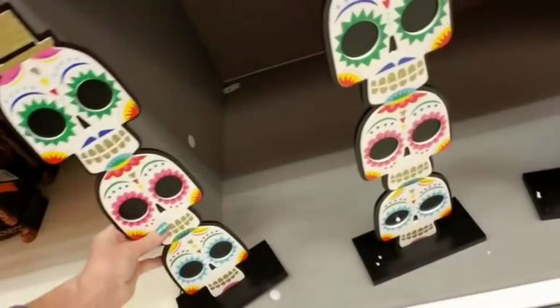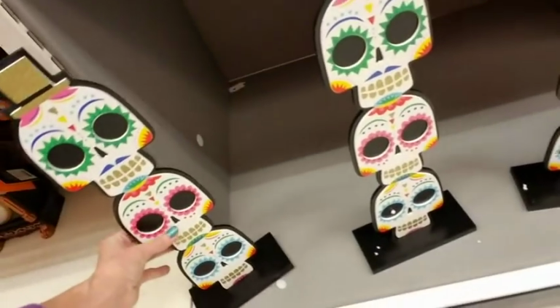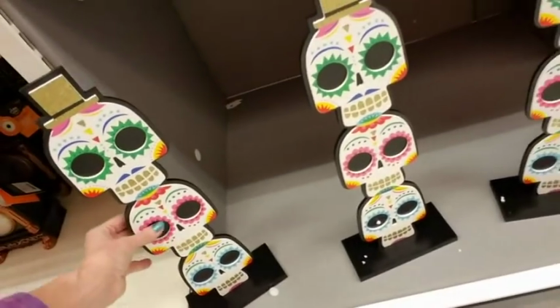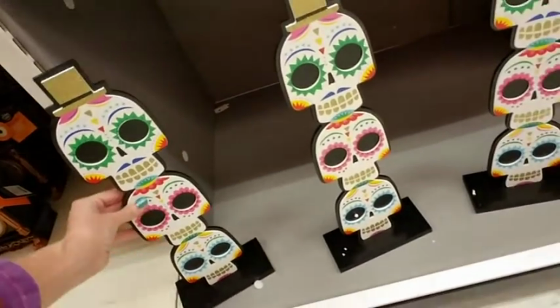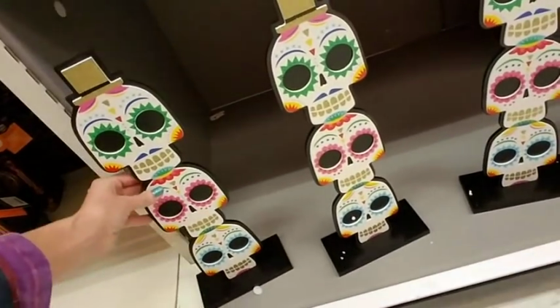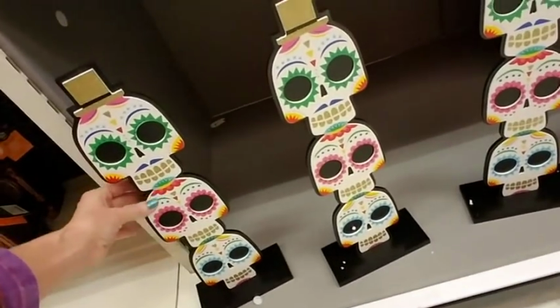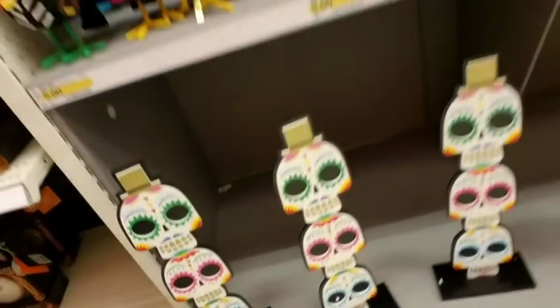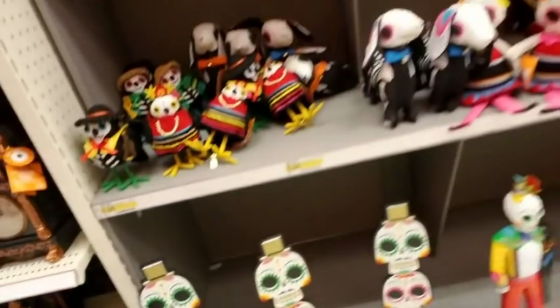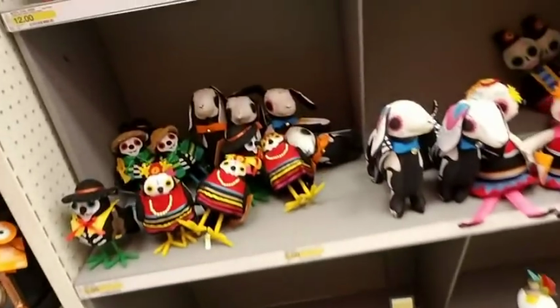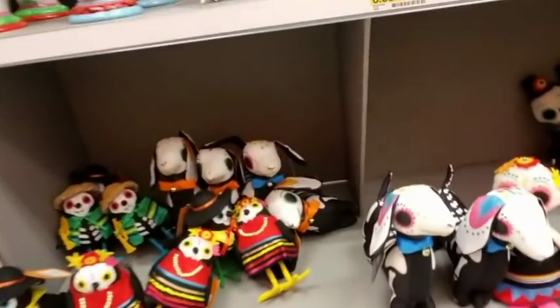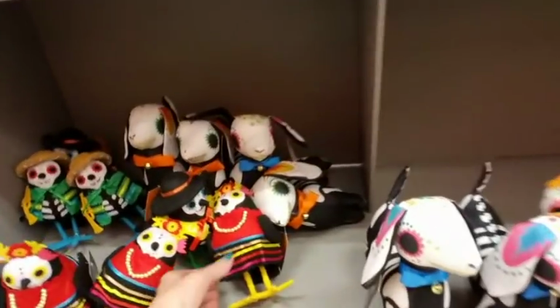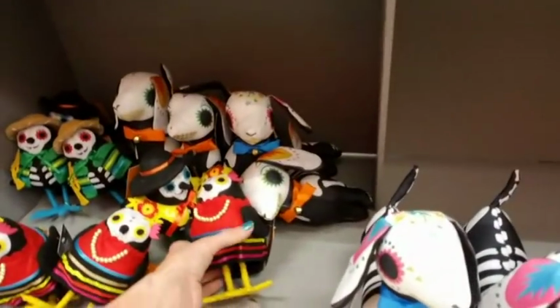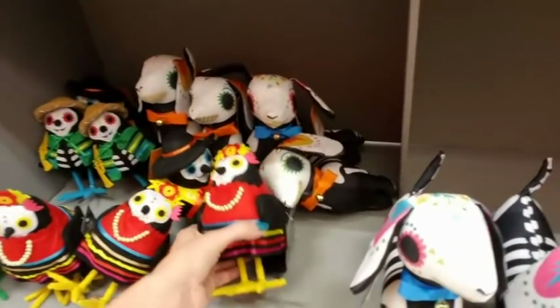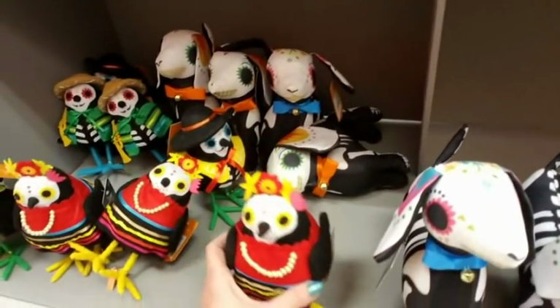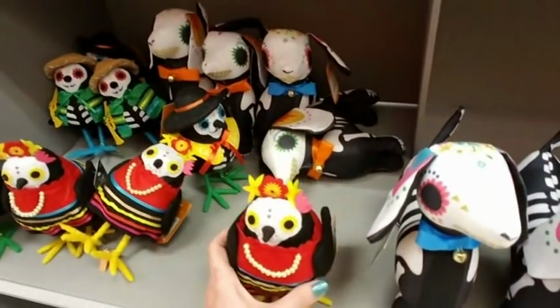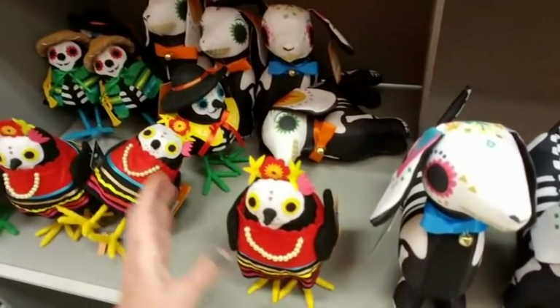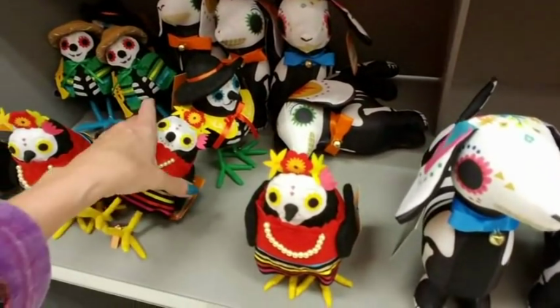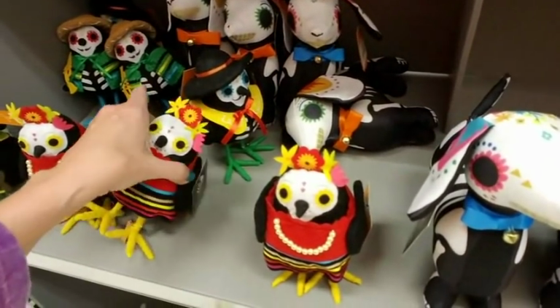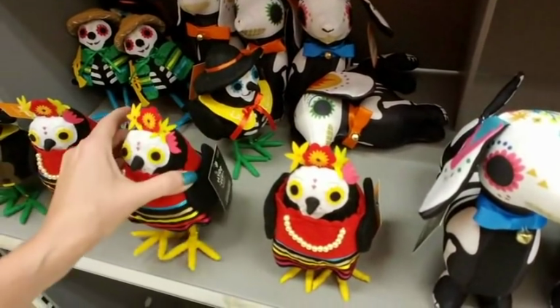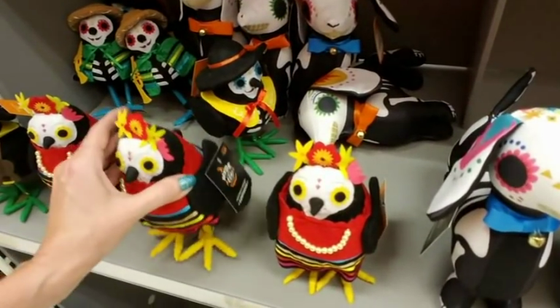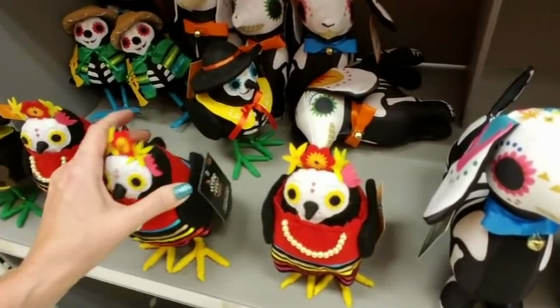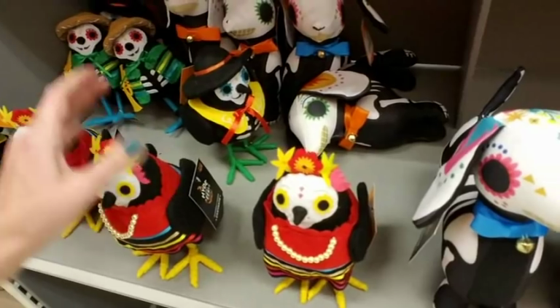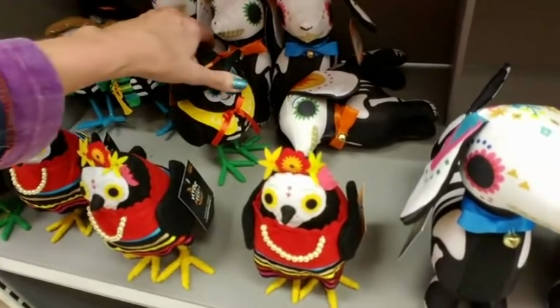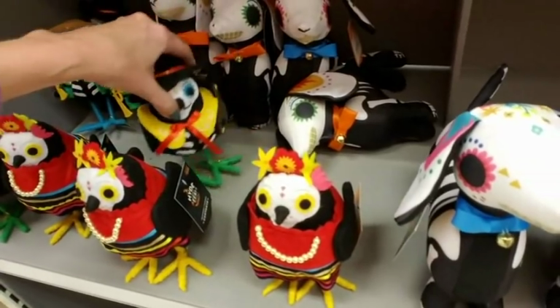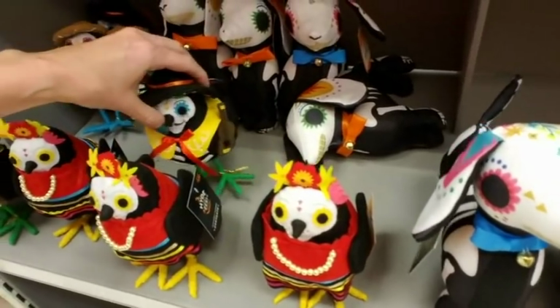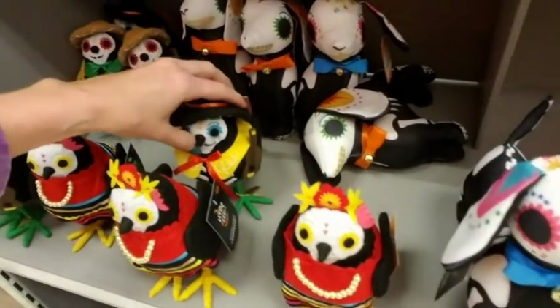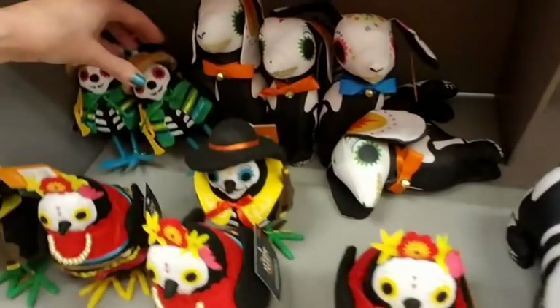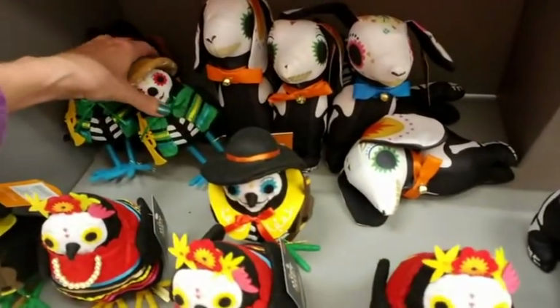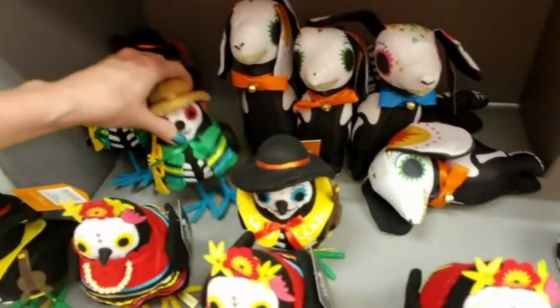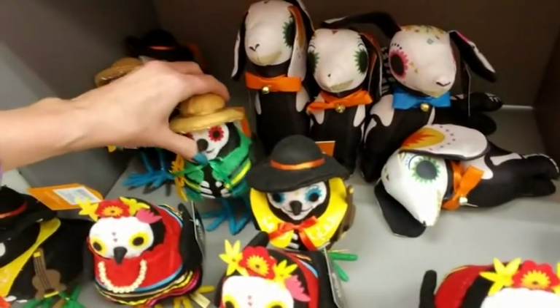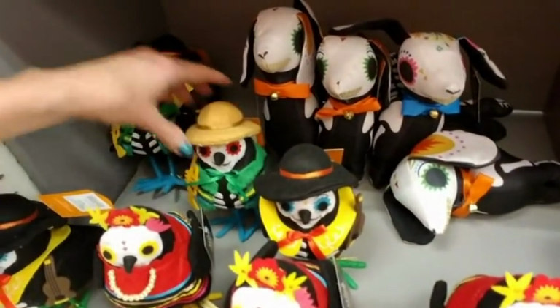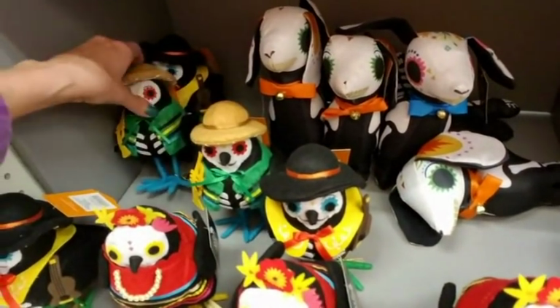And then more Day of the Dead stuff. Sorry — these things have been knocked over. Let me try to fix them a little bit, straighten them up.